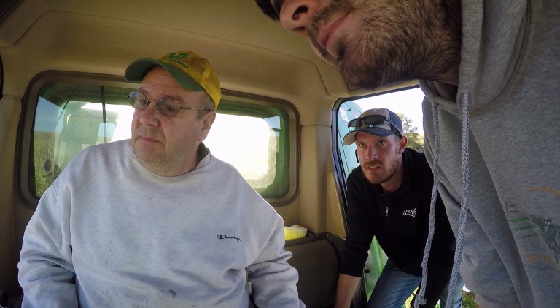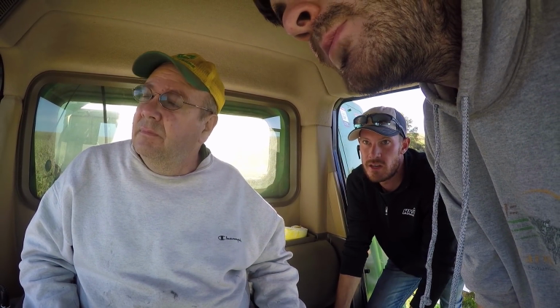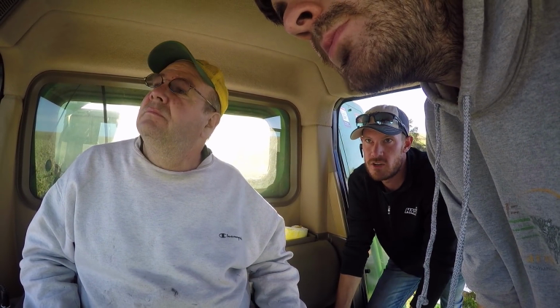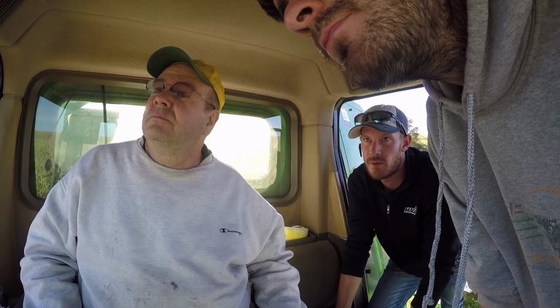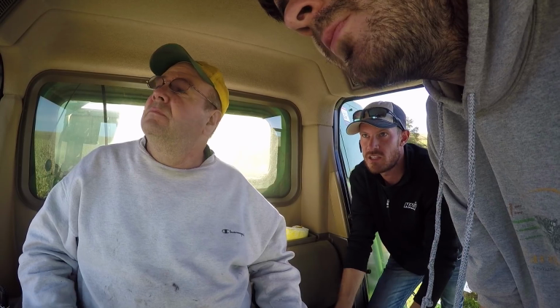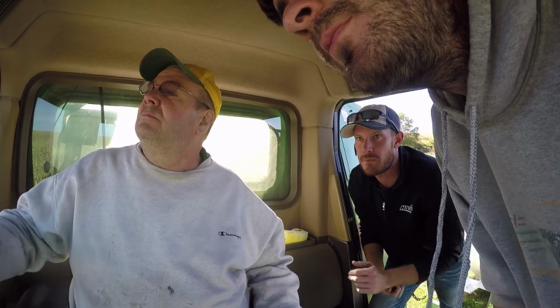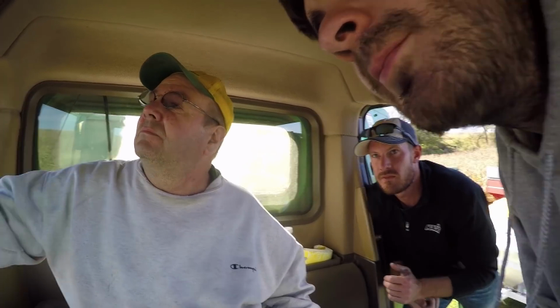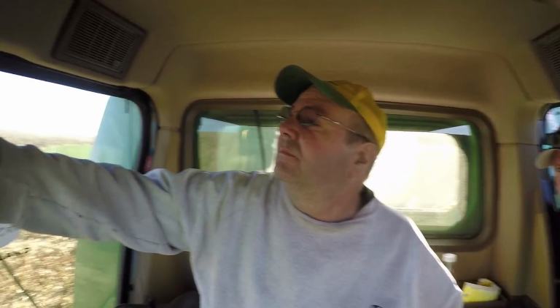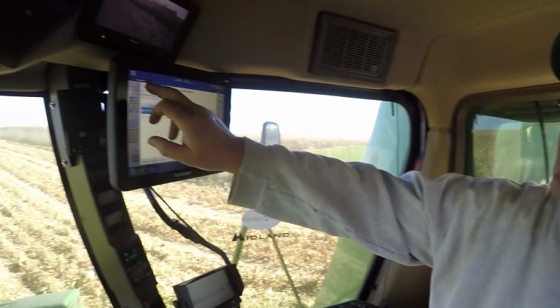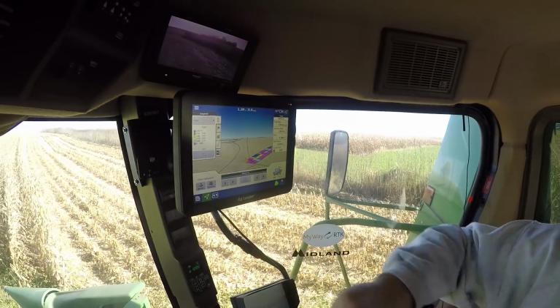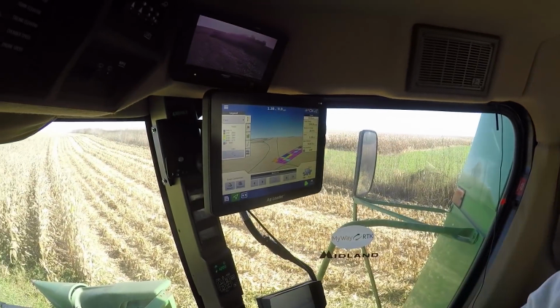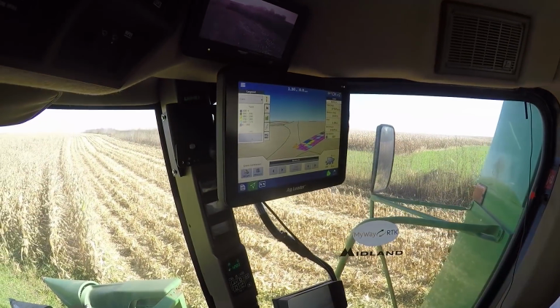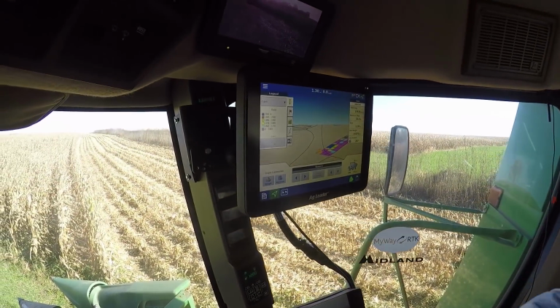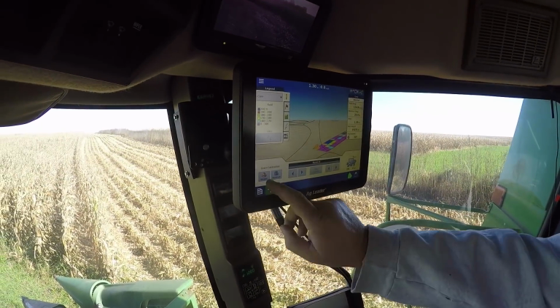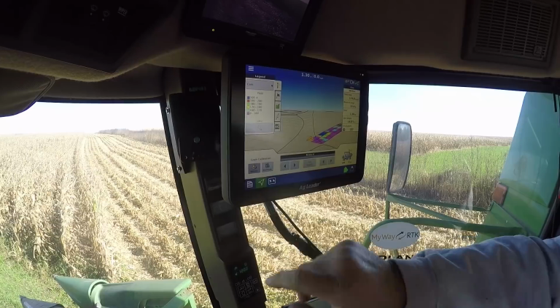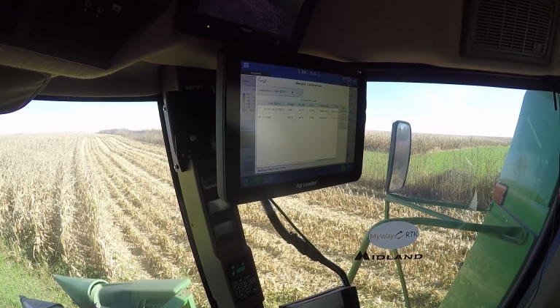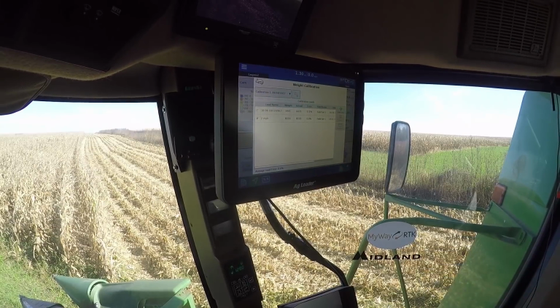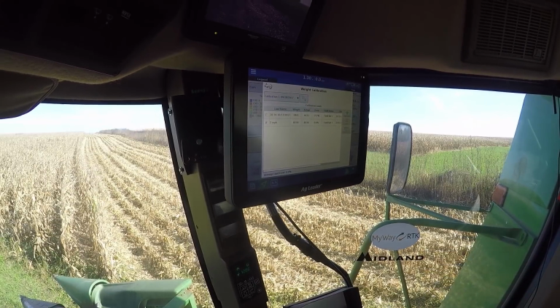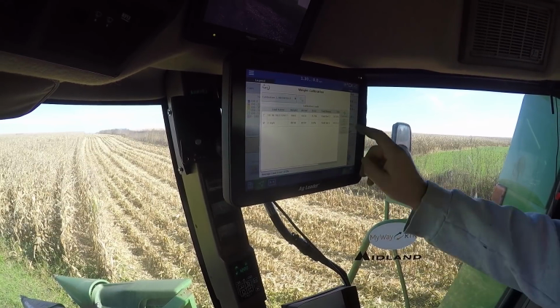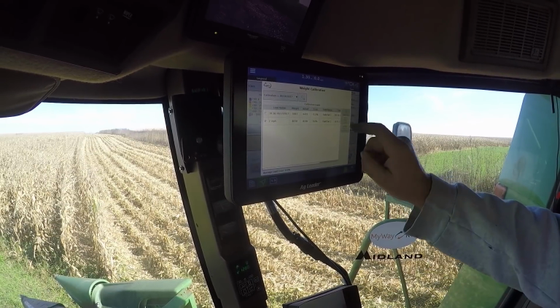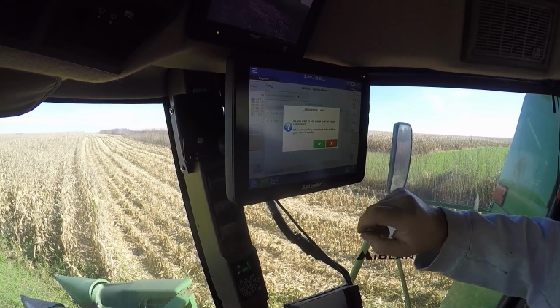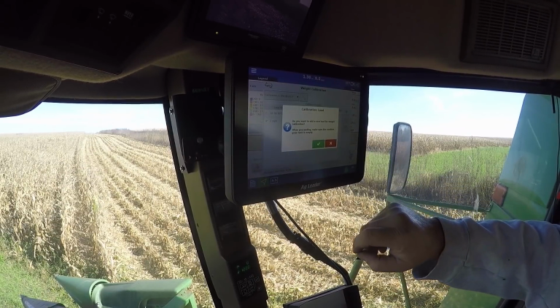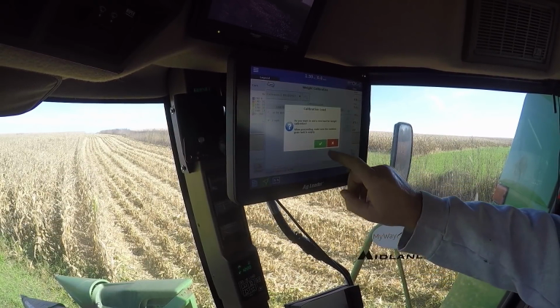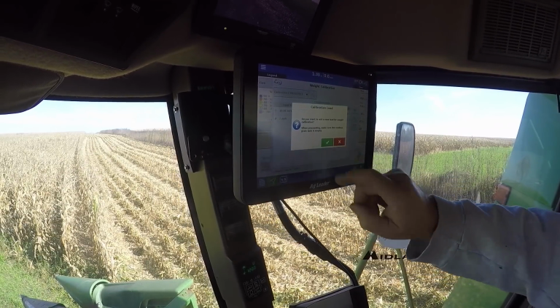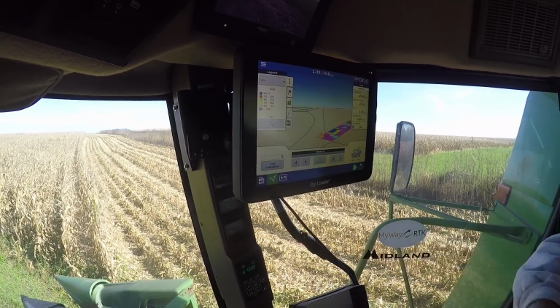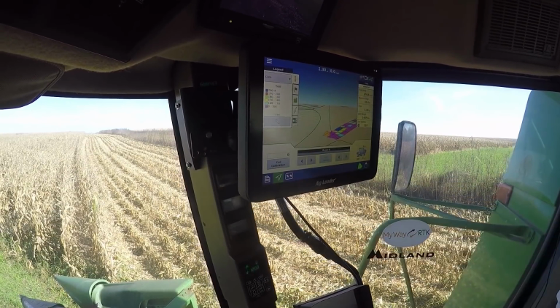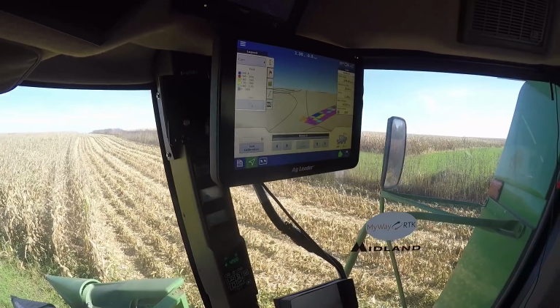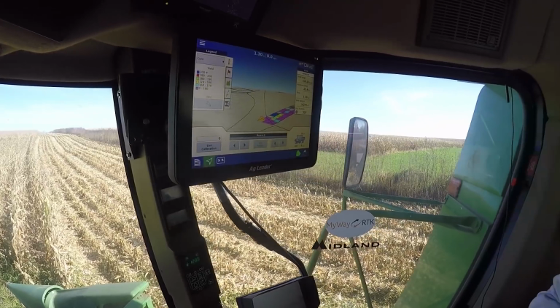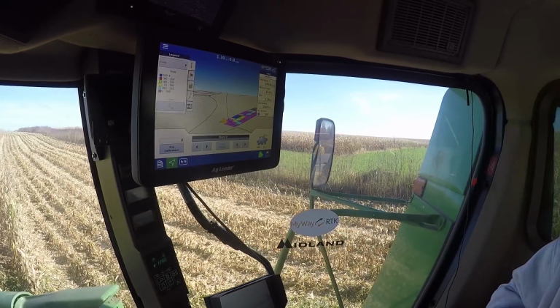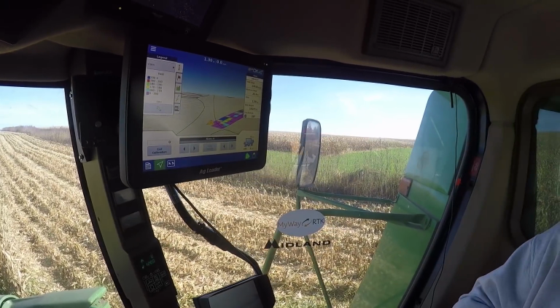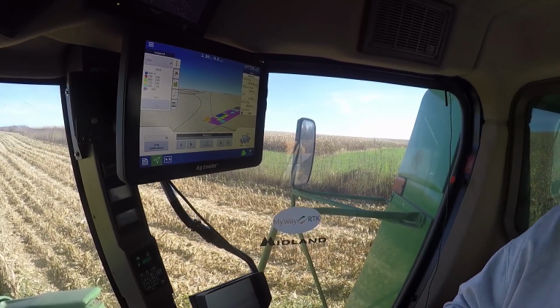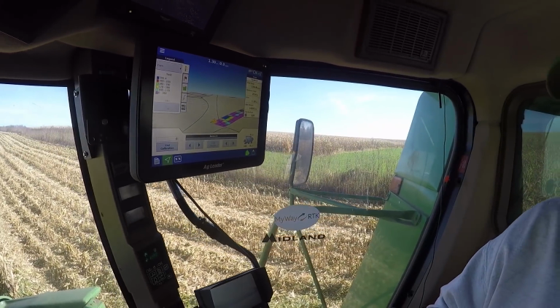And we want to start a new calibration. So hit your back button. Hit white. New load. And green check. All right, so I'll take another pass.